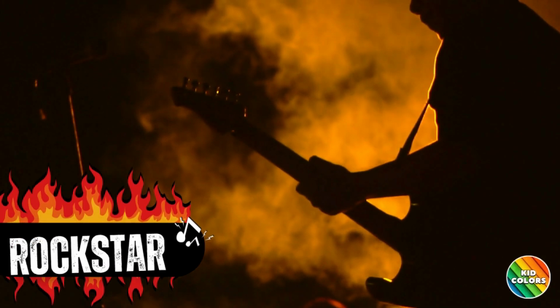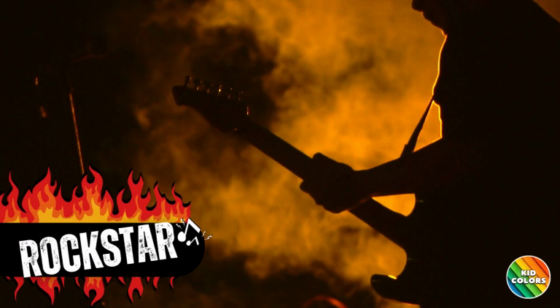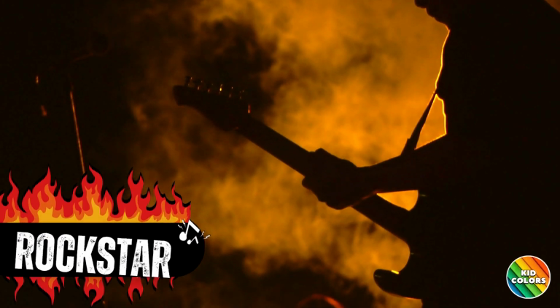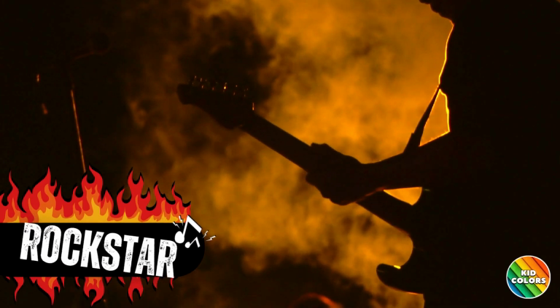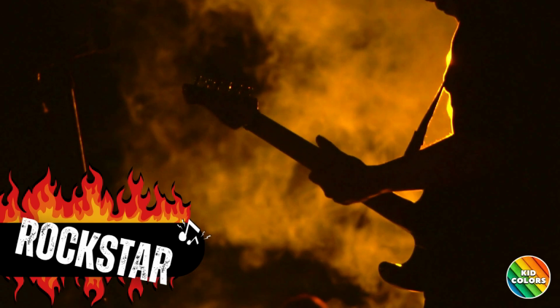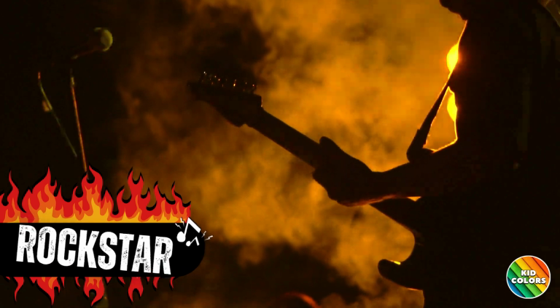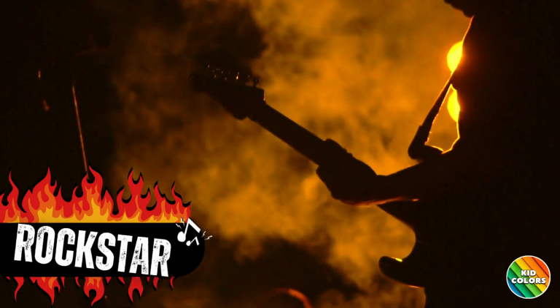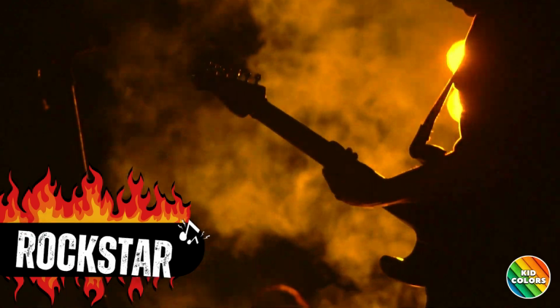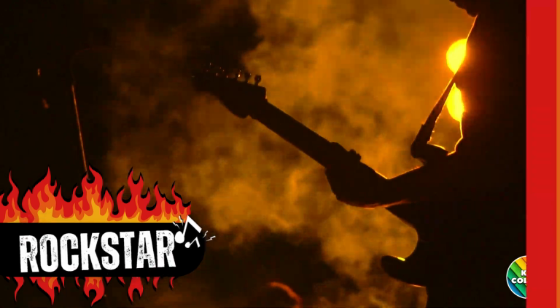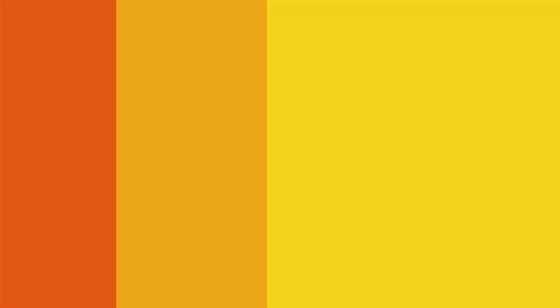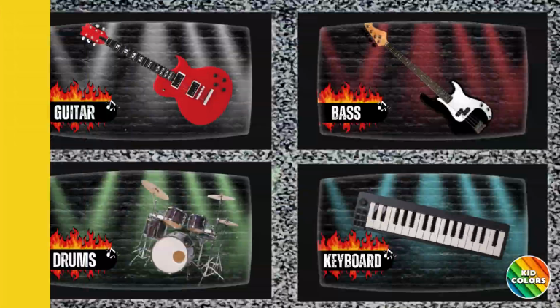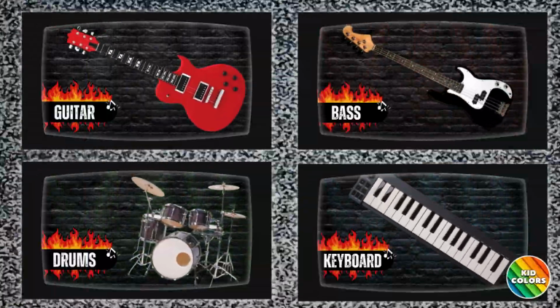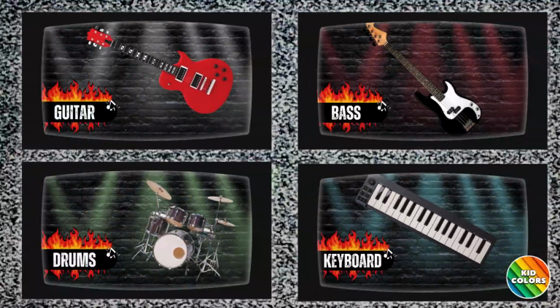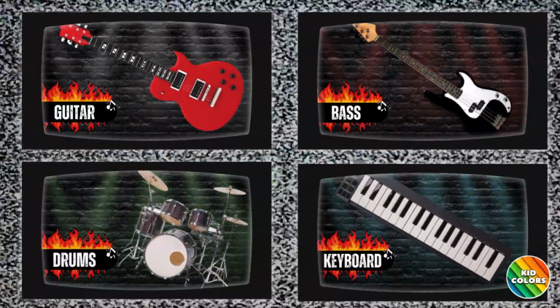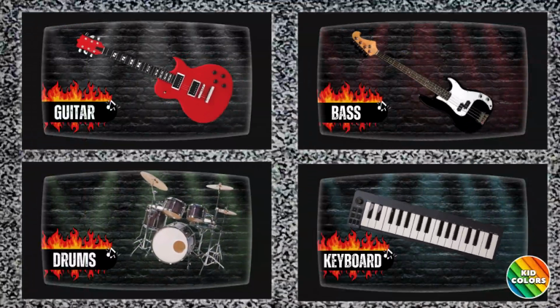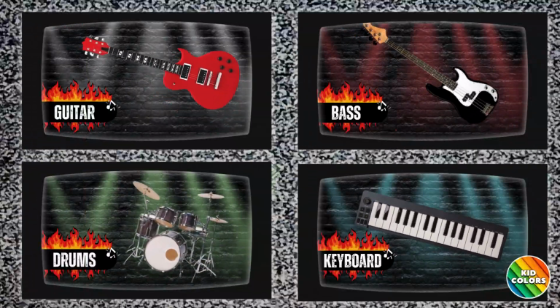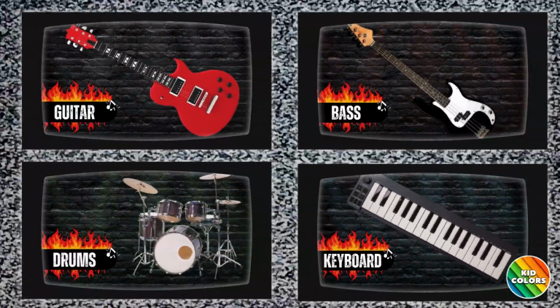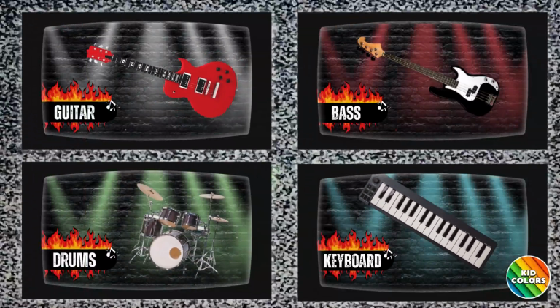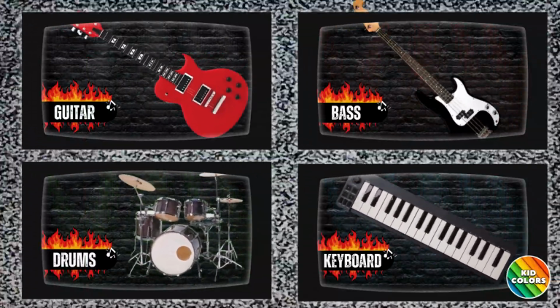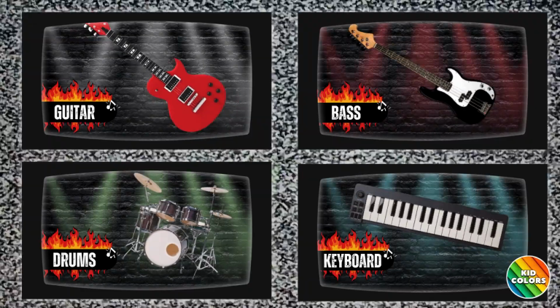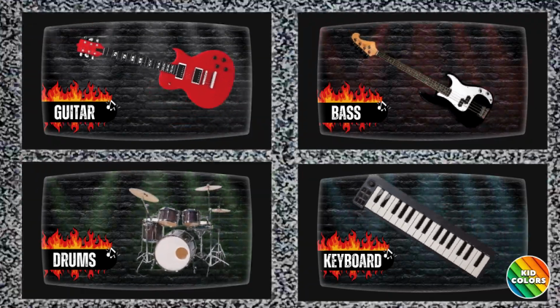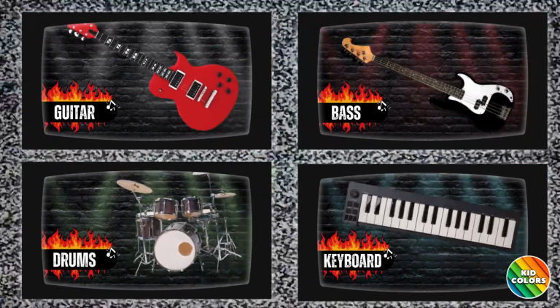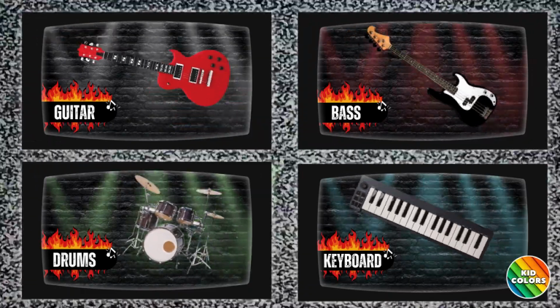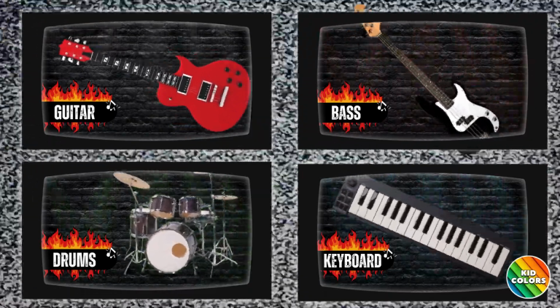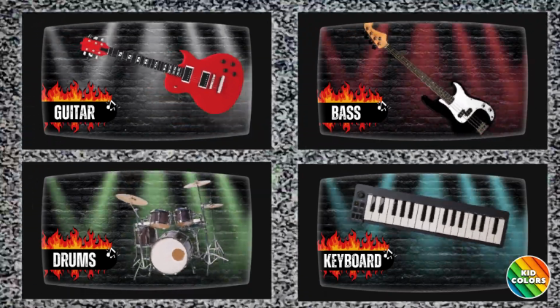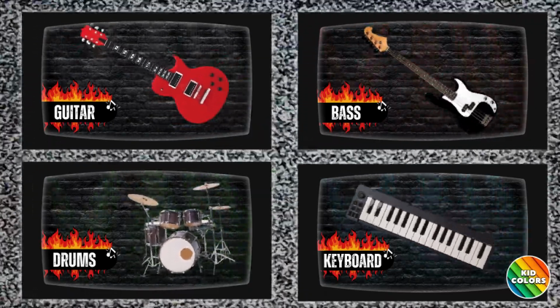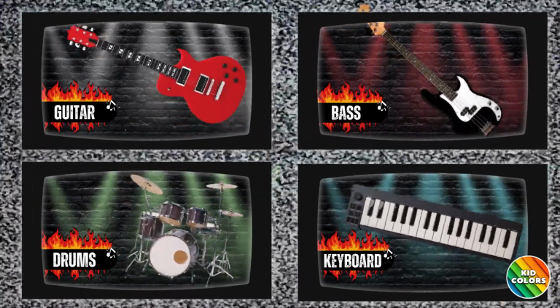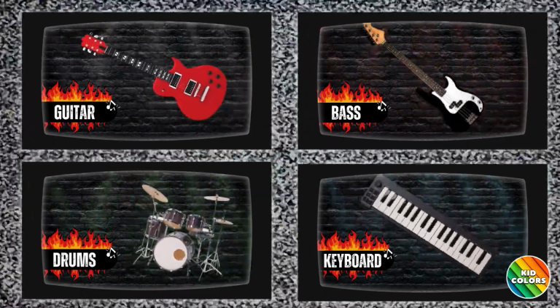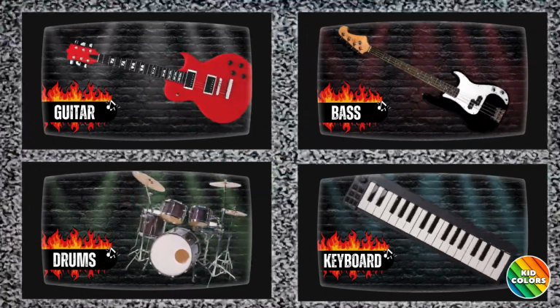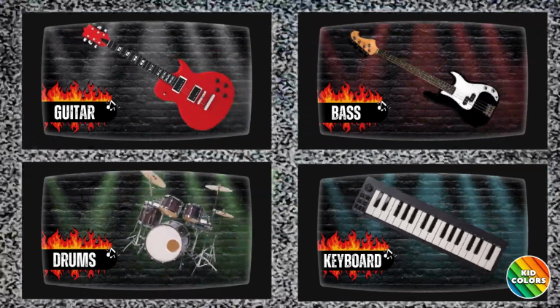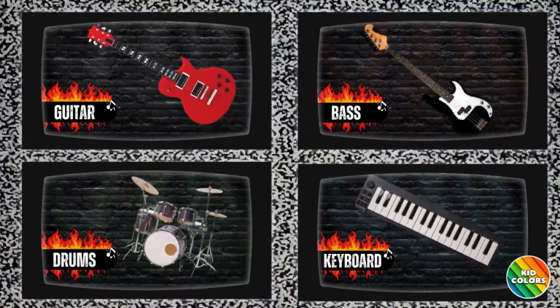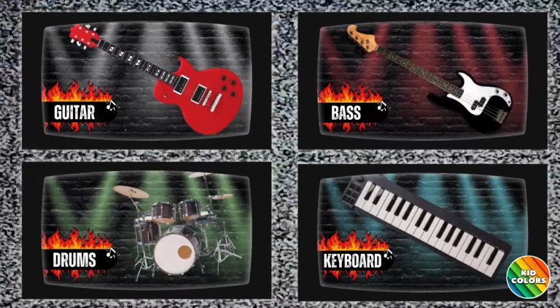It's your turn to be a rock star. Get ready to rock out with your air instruments. To play, use your hands to mimic playing each instrument as it appears on the screen. Follow the rhythm and have fun.